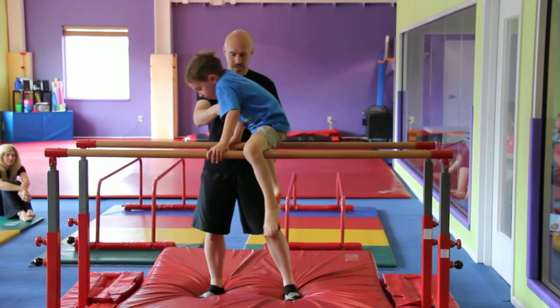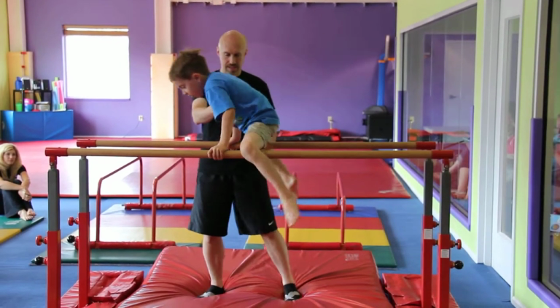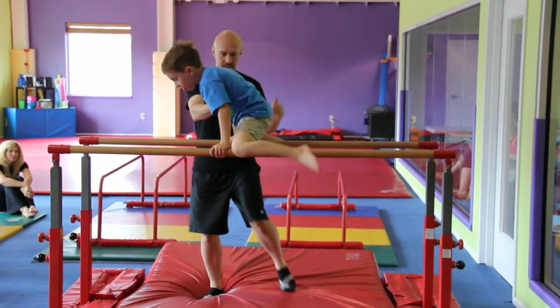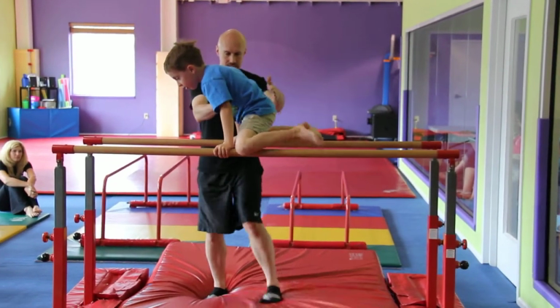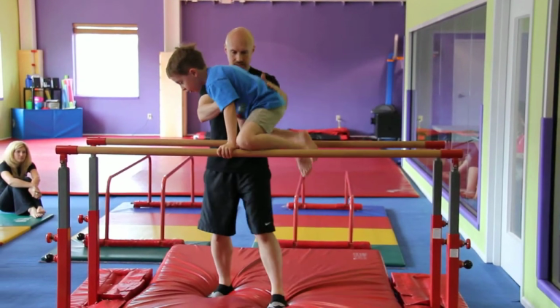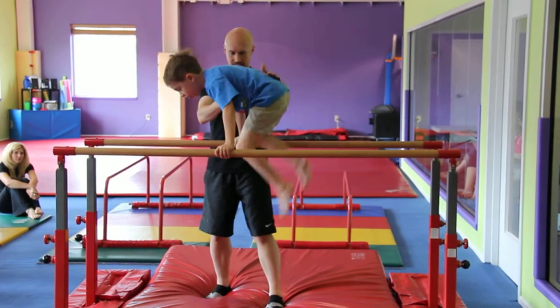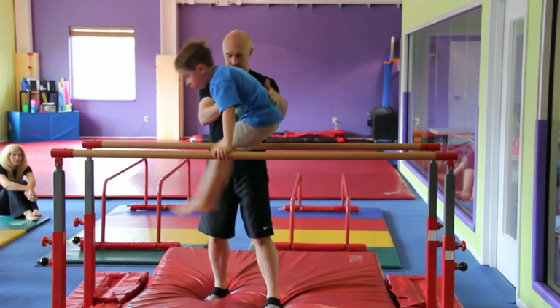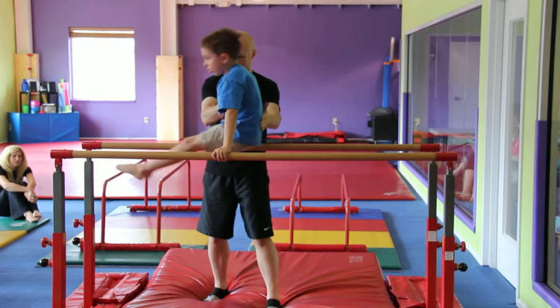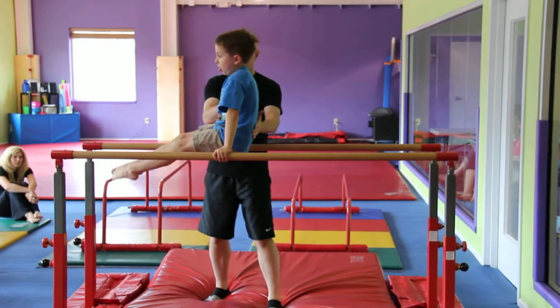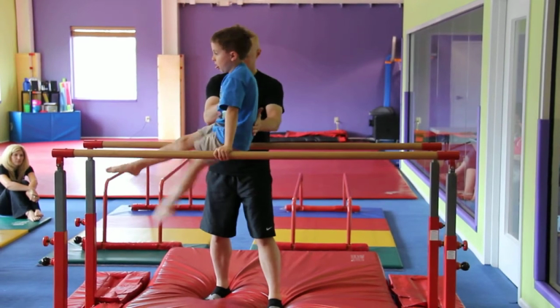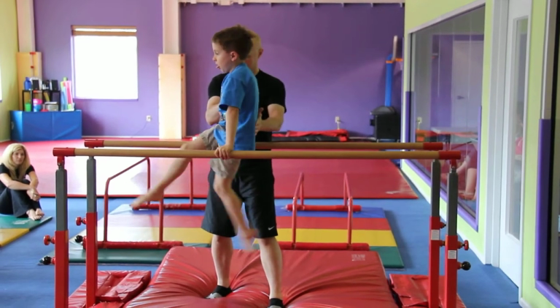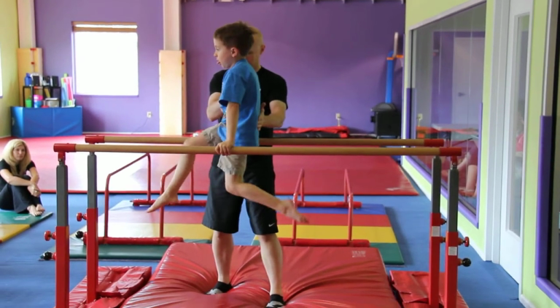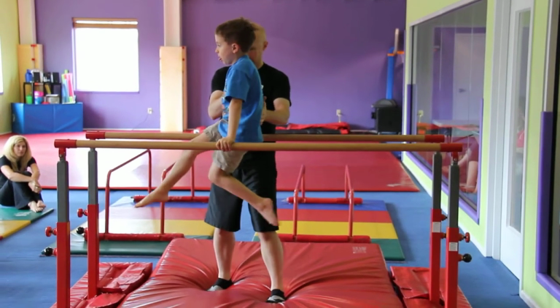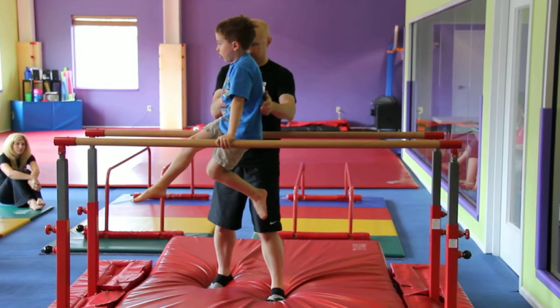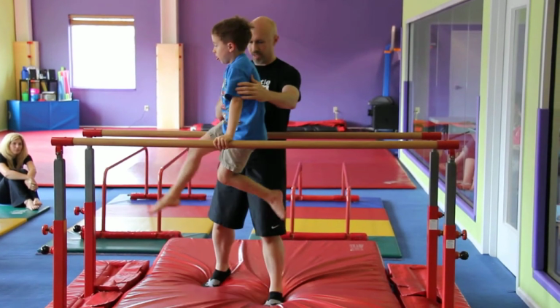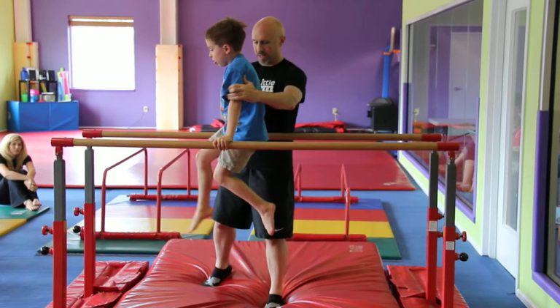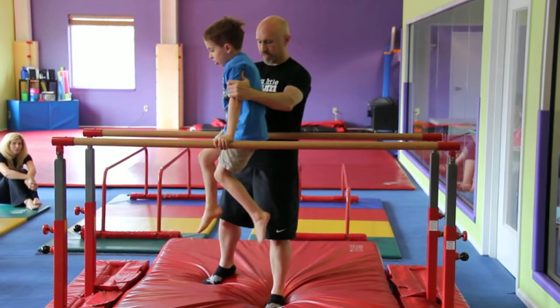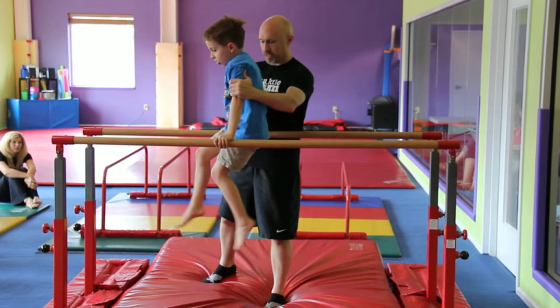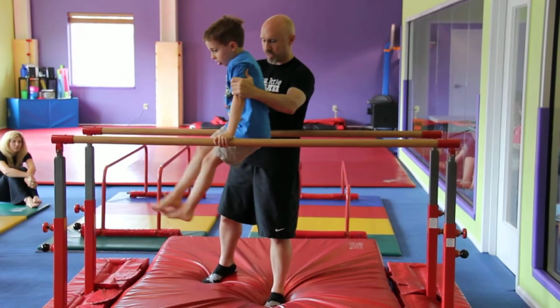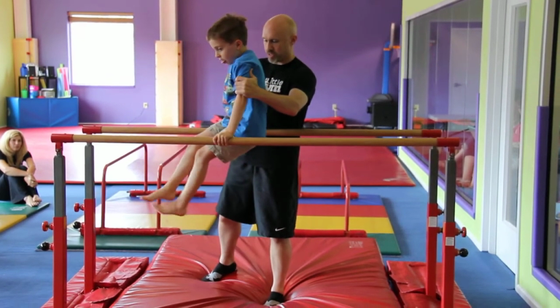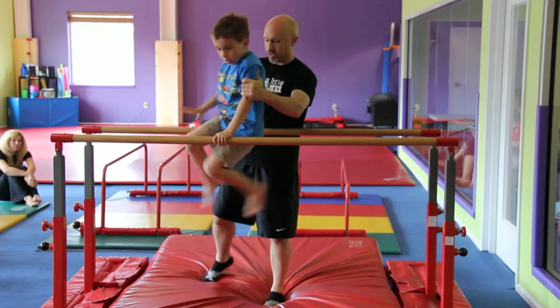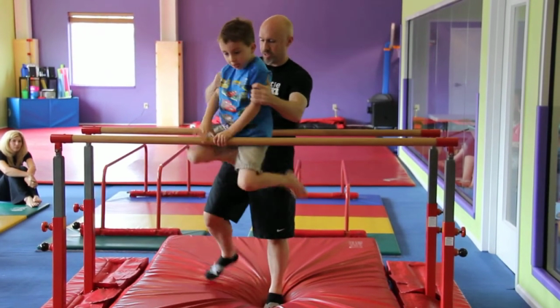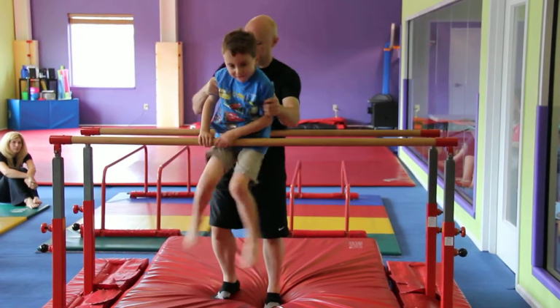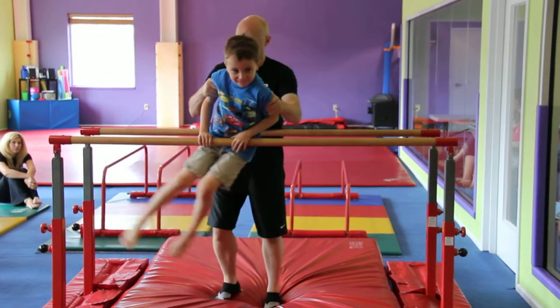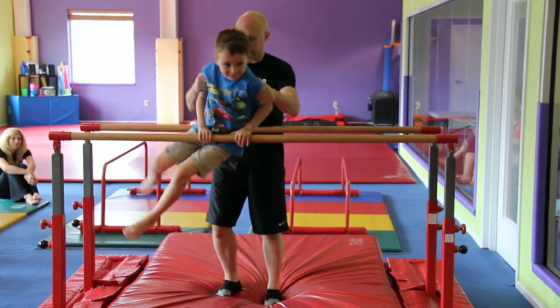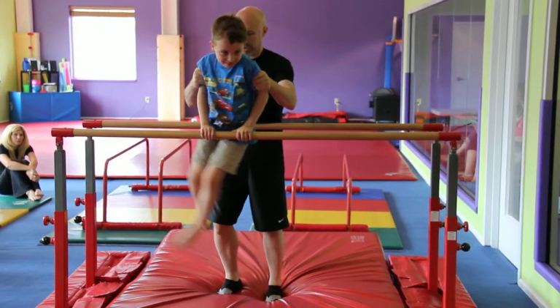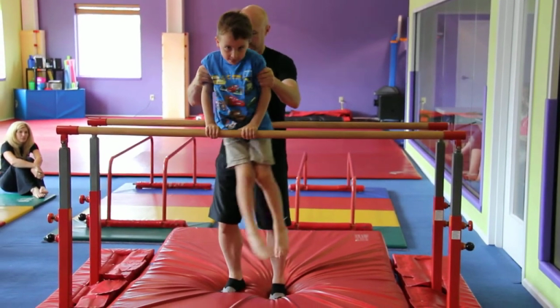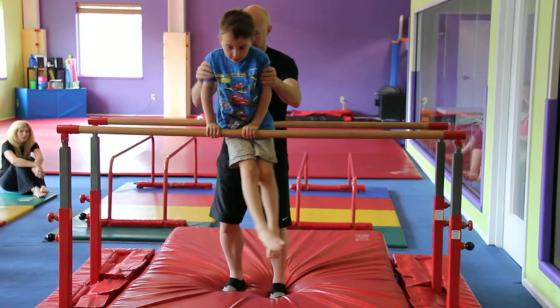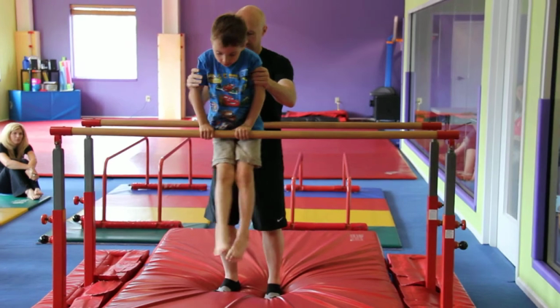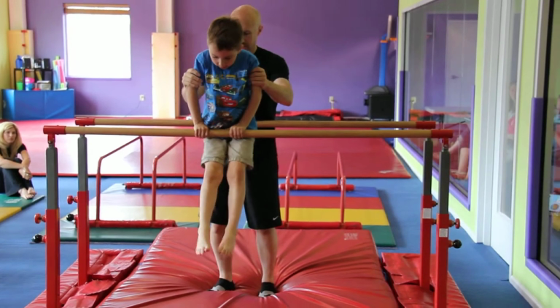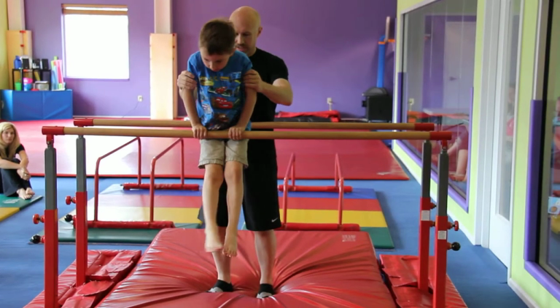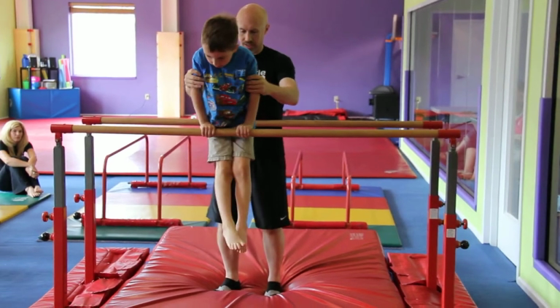L-hang. Three, two, one. Good. Lean this way. Turn. Push, push, push, push. Good.